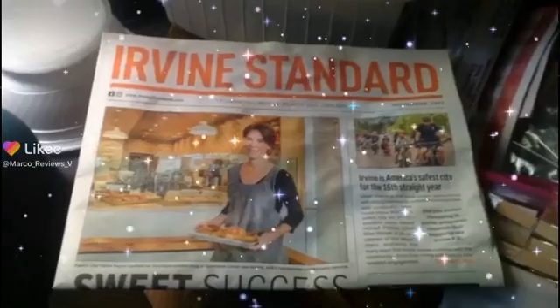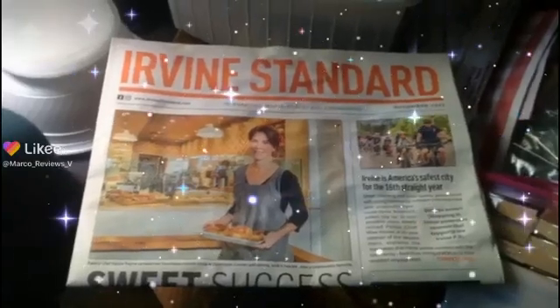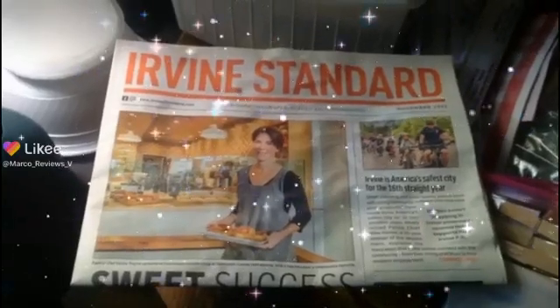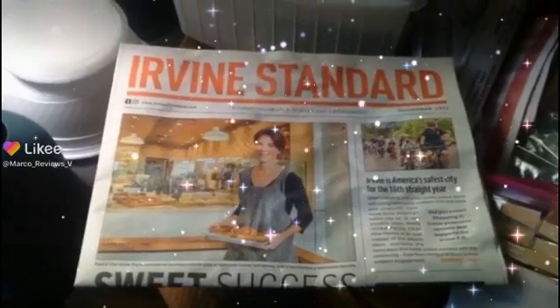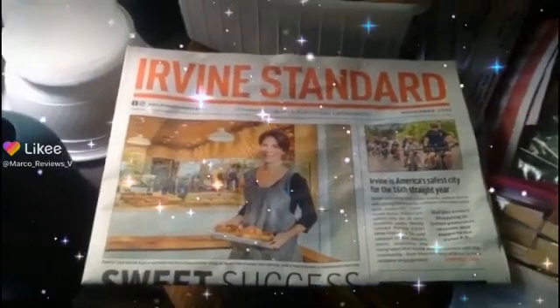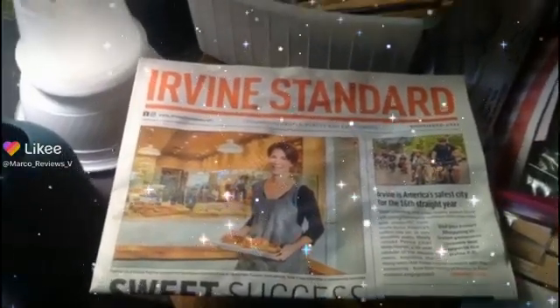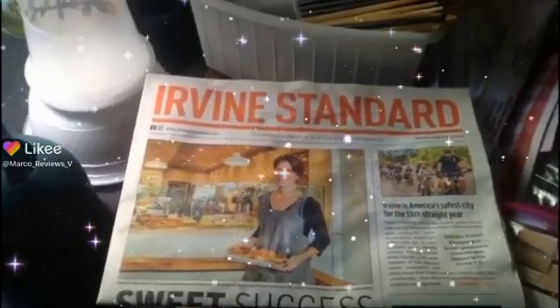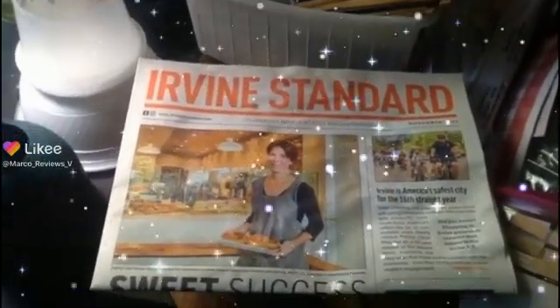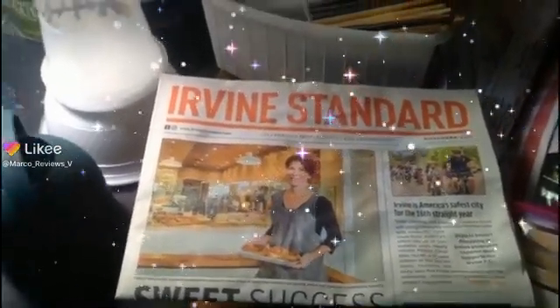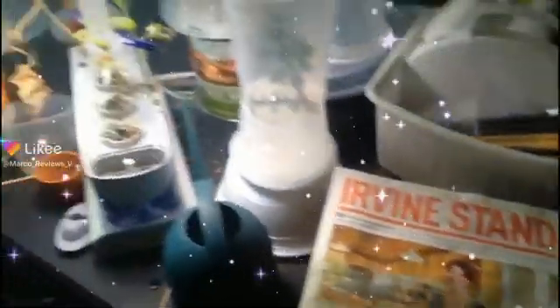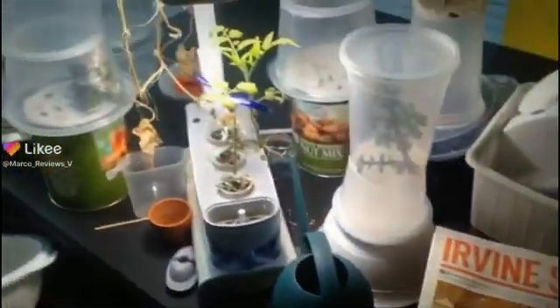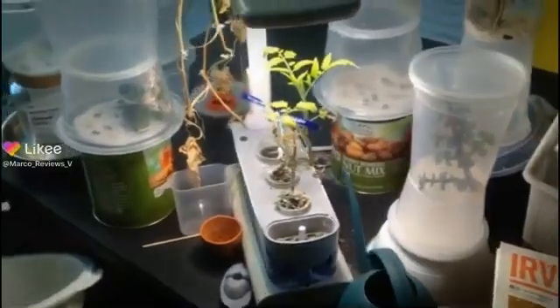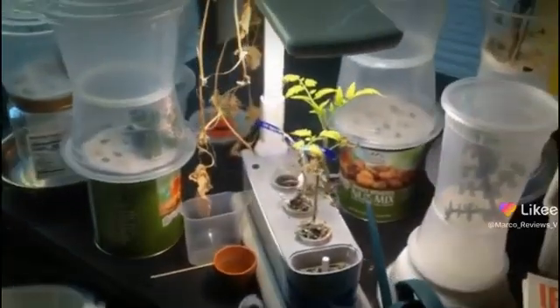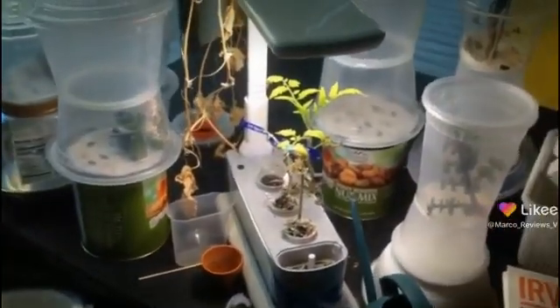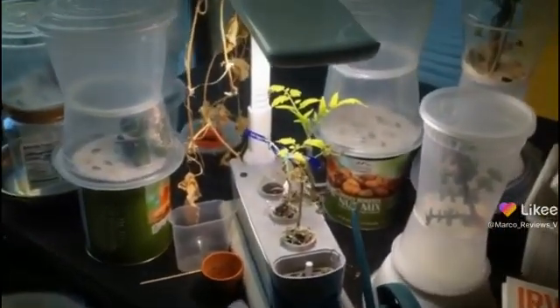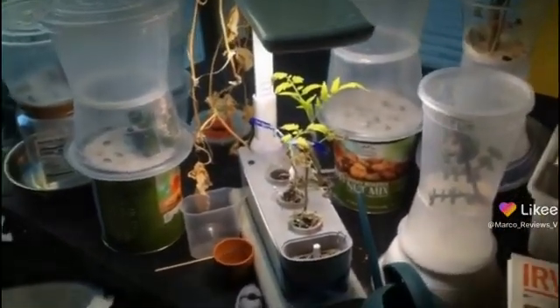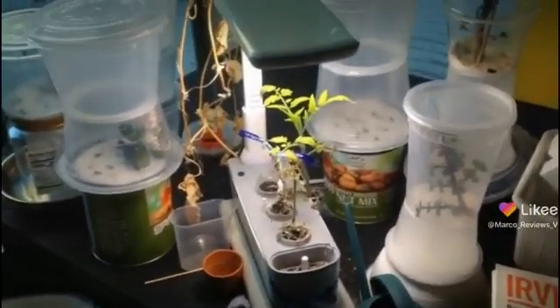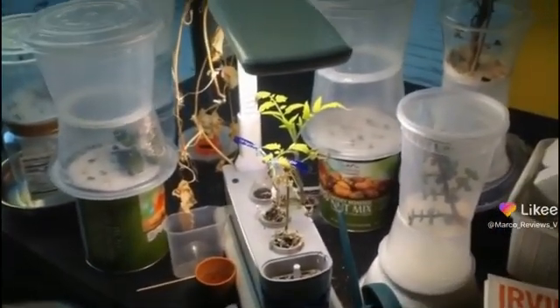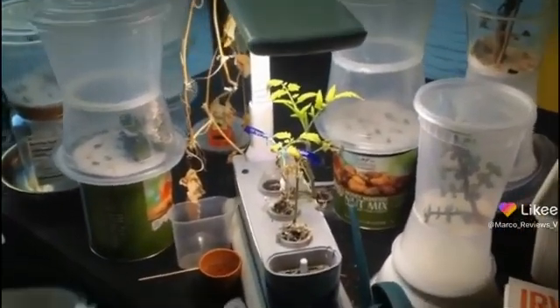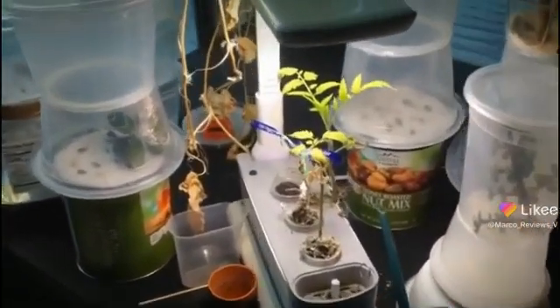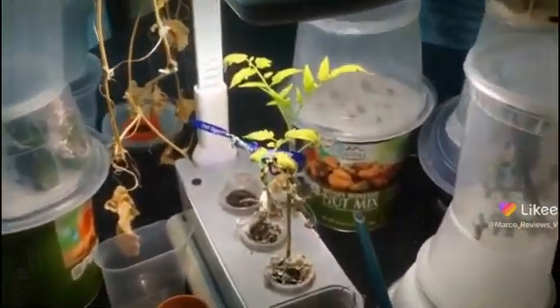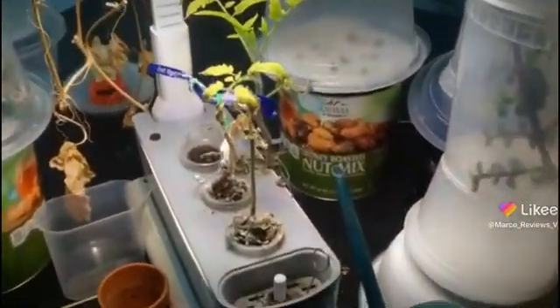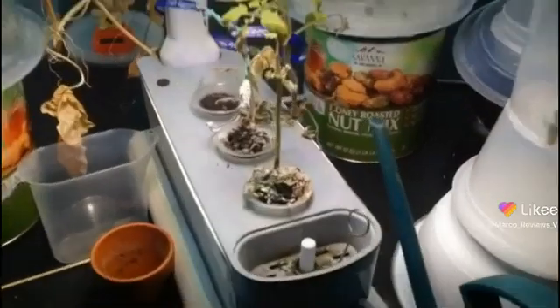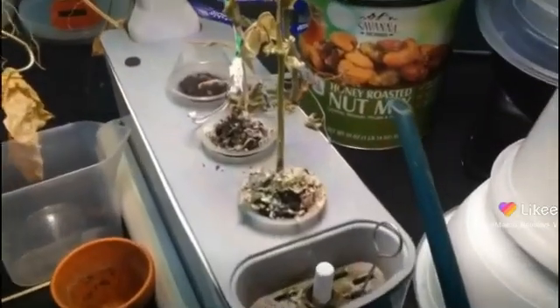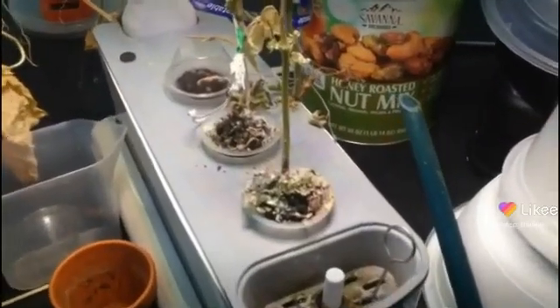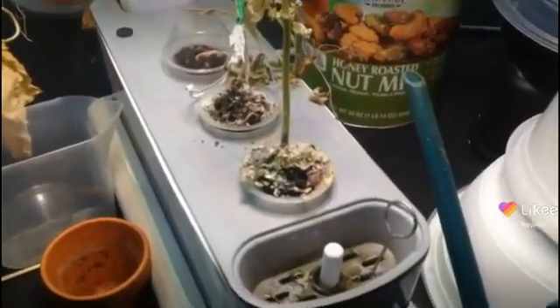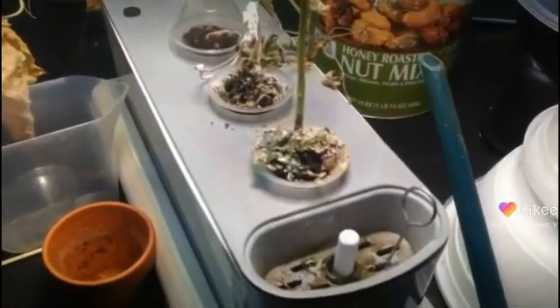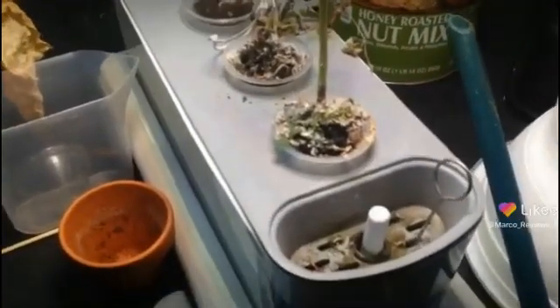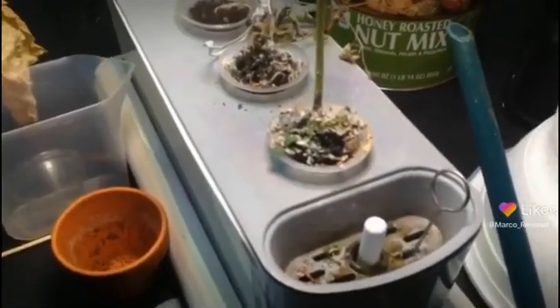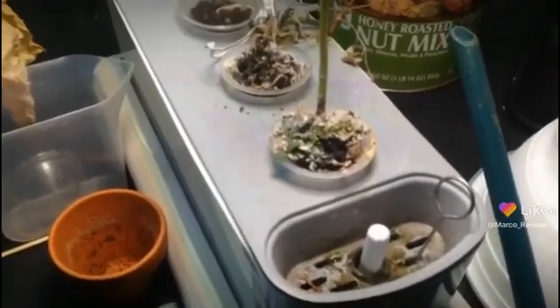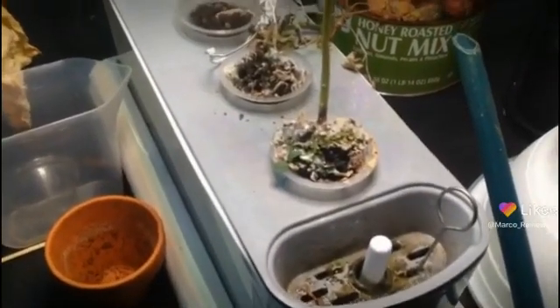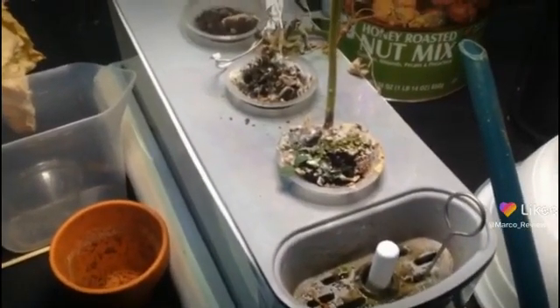Alright guys, it's another day, another dollar. We're here with Indoor Hydroponics here from Irvine, California, Woodbridge. Wow, I was able to say that without gaffing today. What's going on?